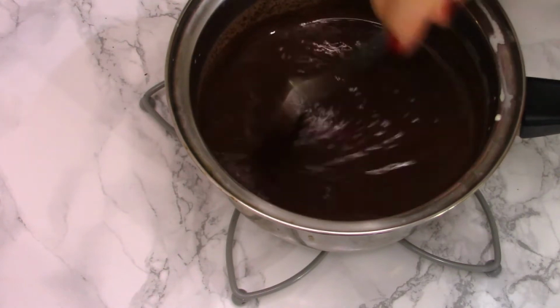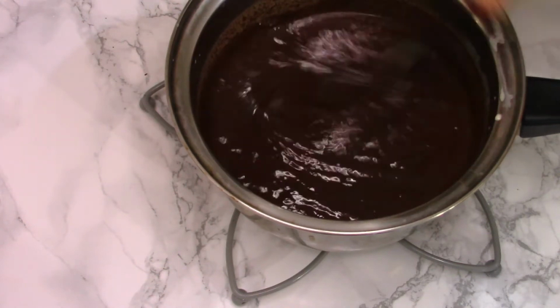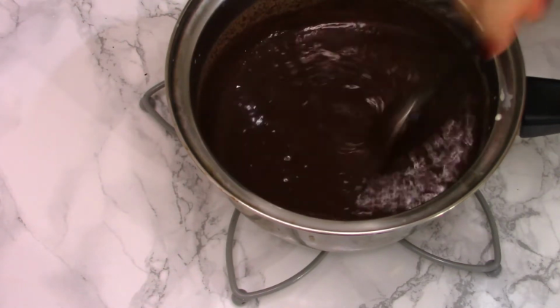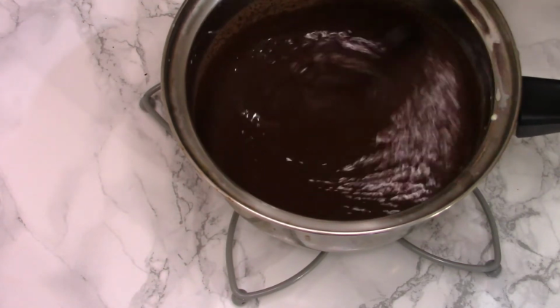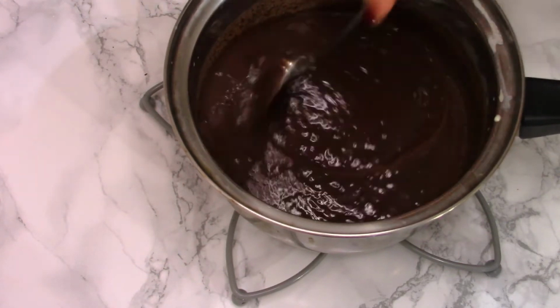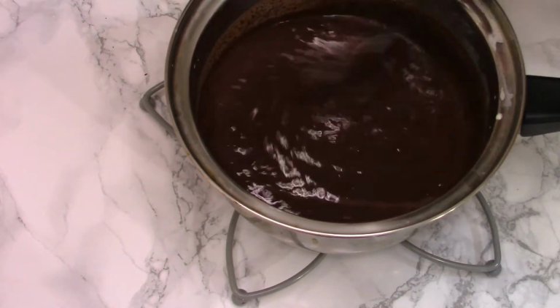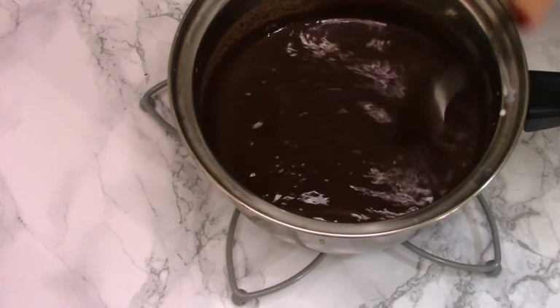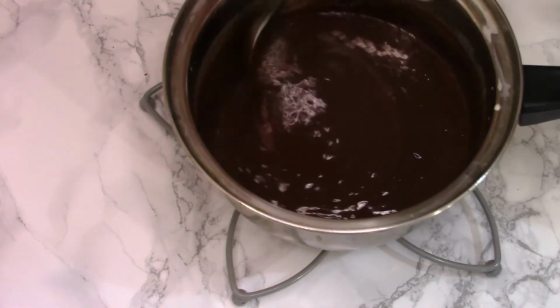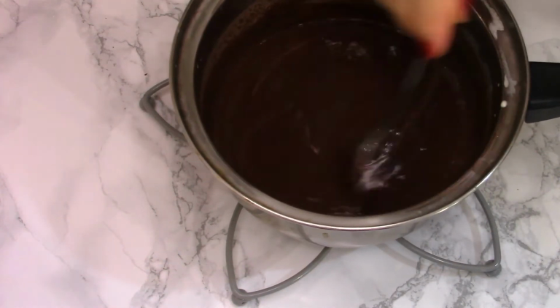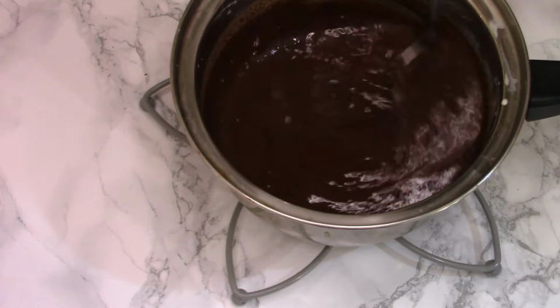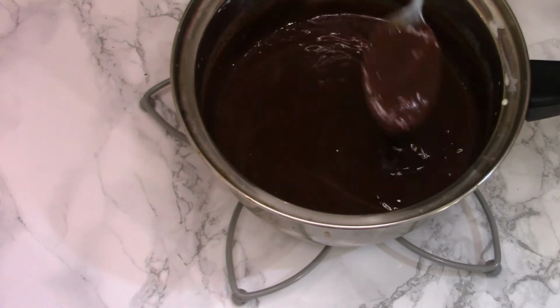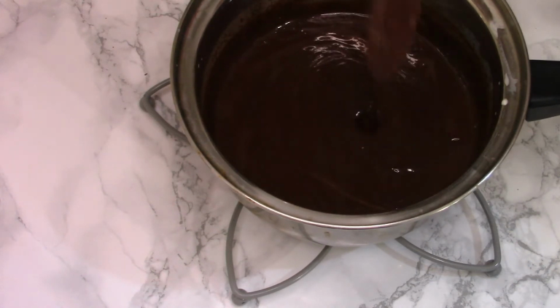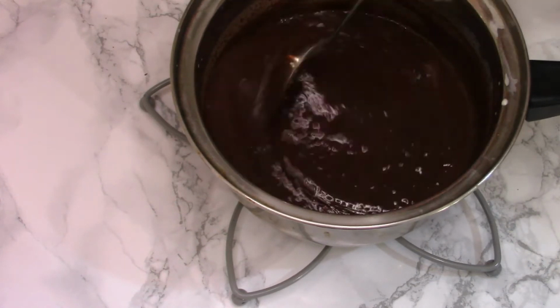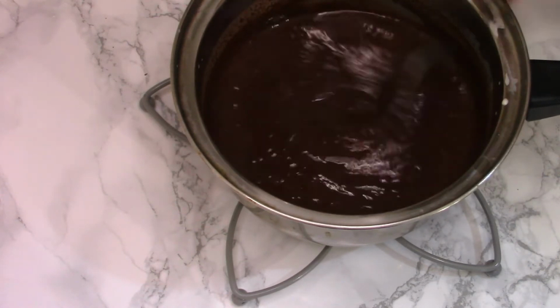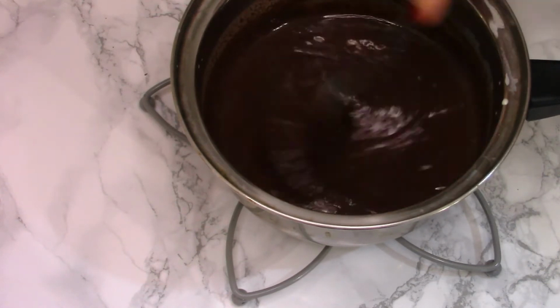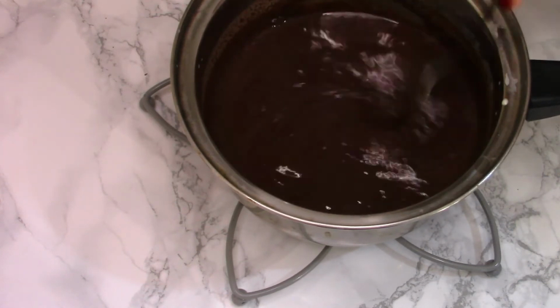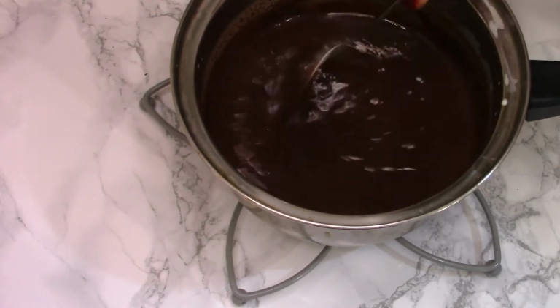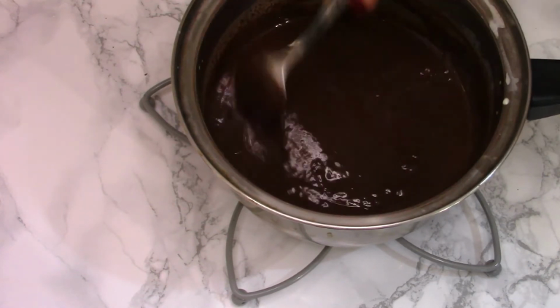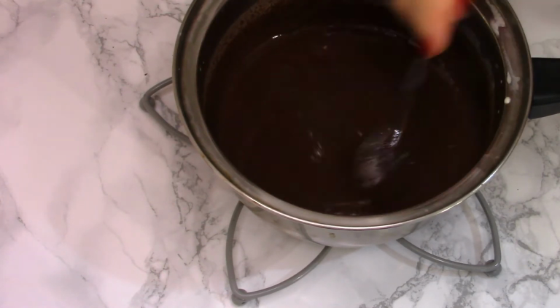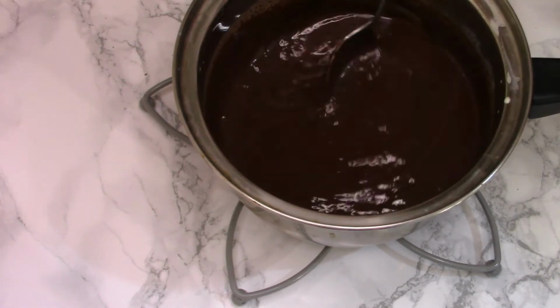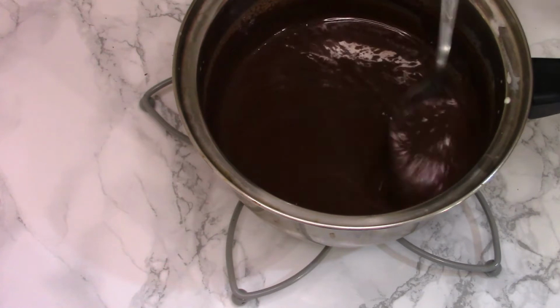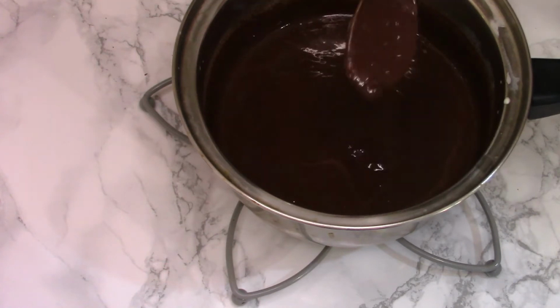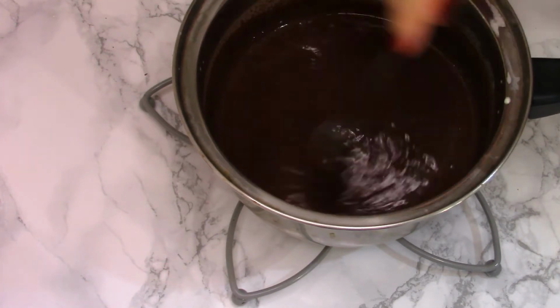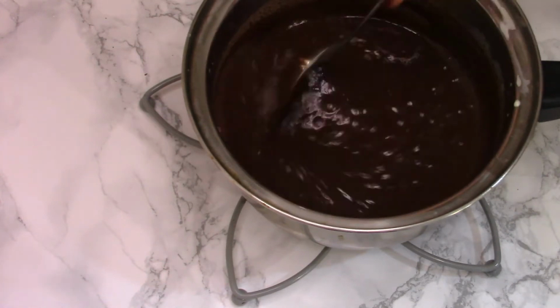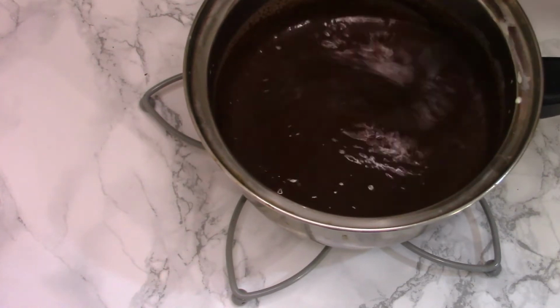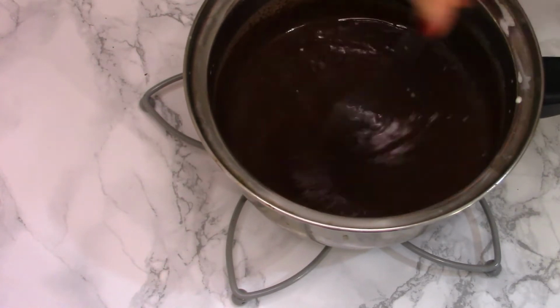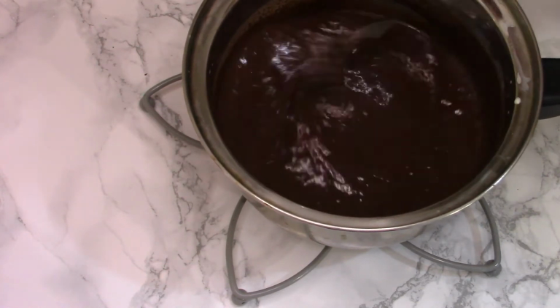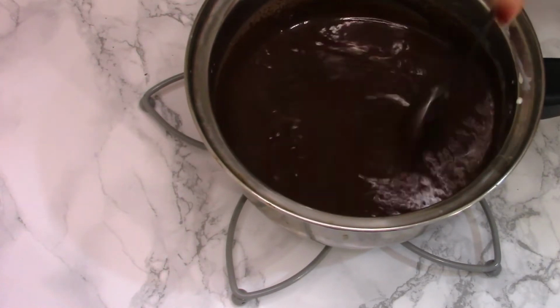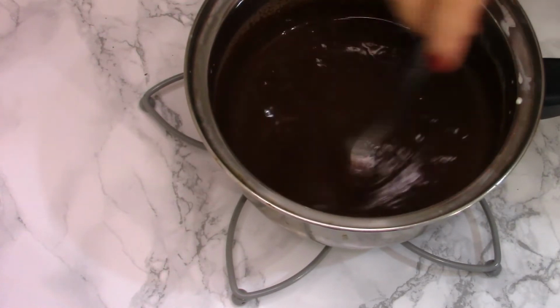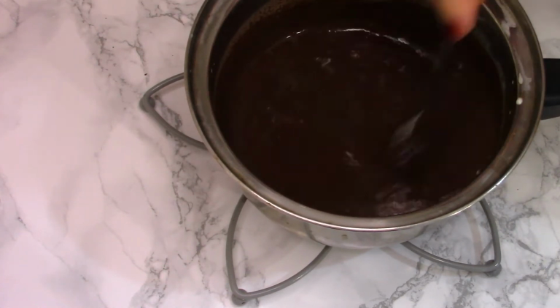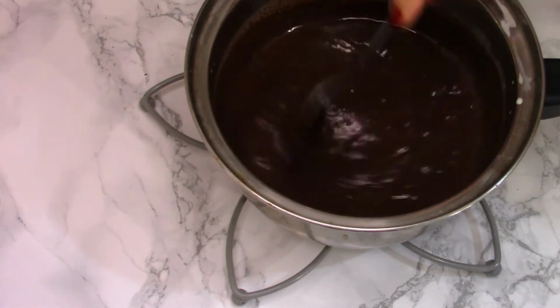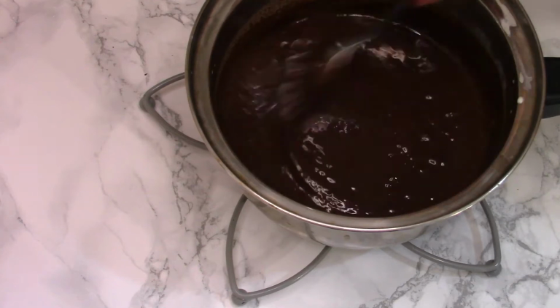You can let it overnight in the fridge, or you can put it in the freezer for 30 minutes to speed up the process, because I'm going to need a thick filling. So in the freezer for 30 minutes.